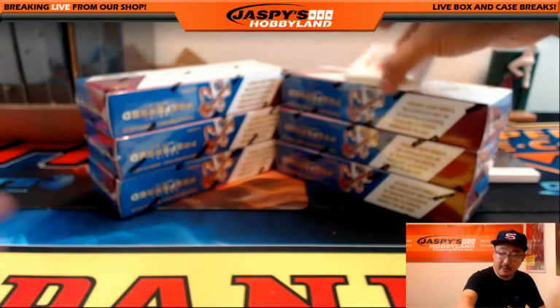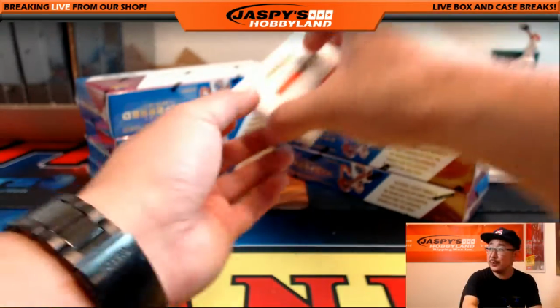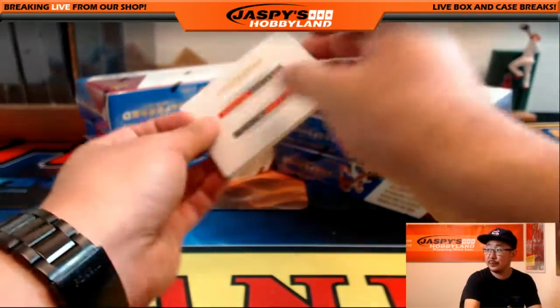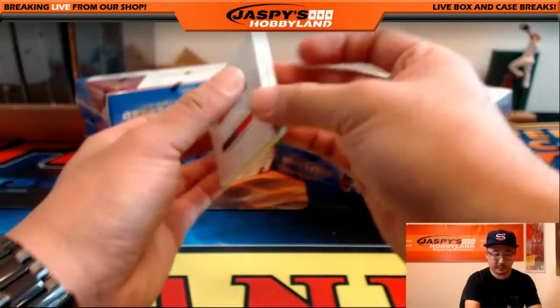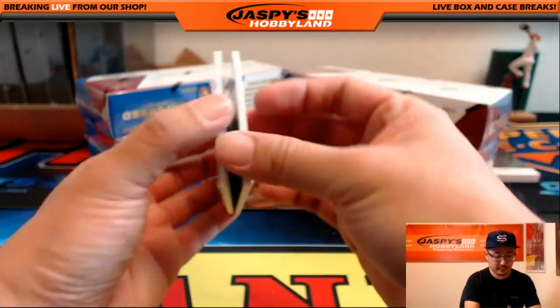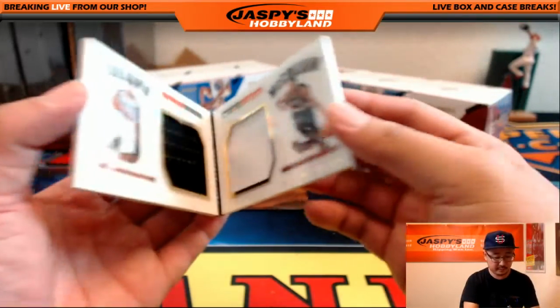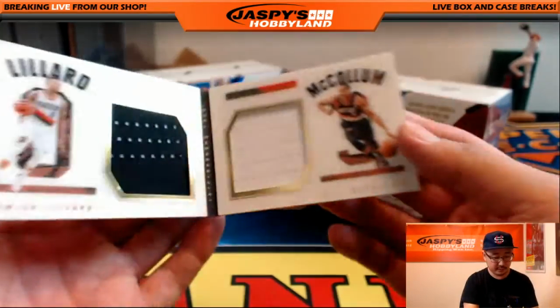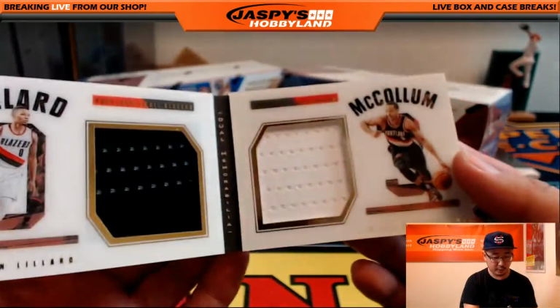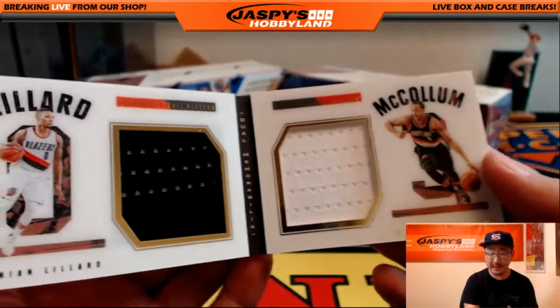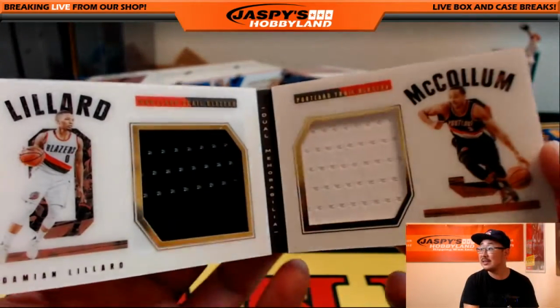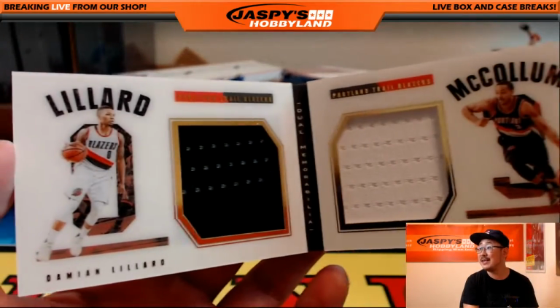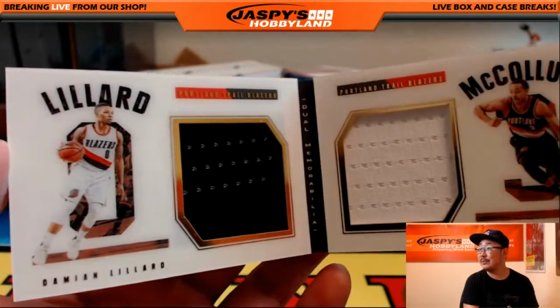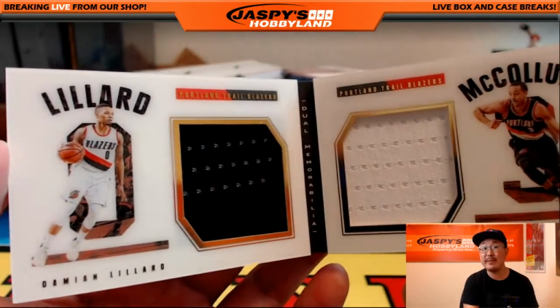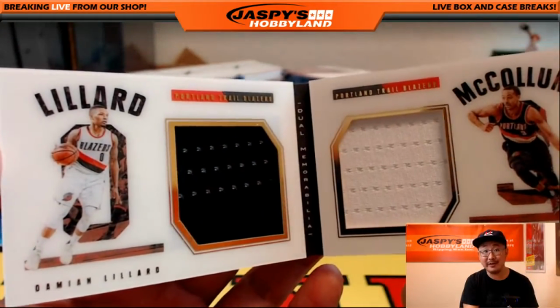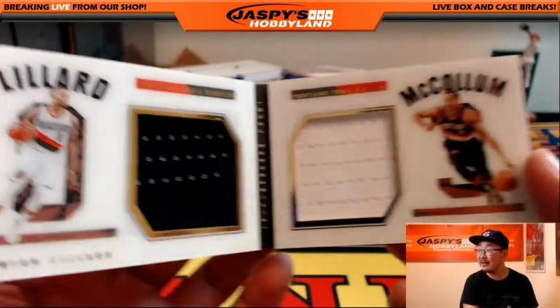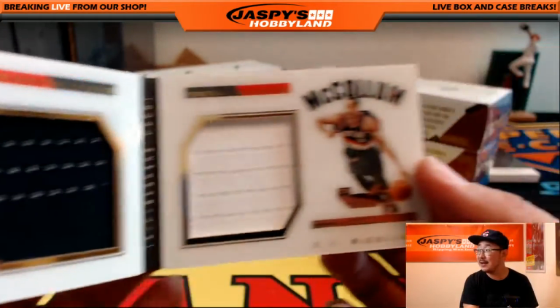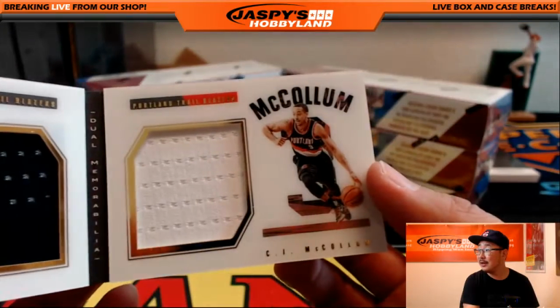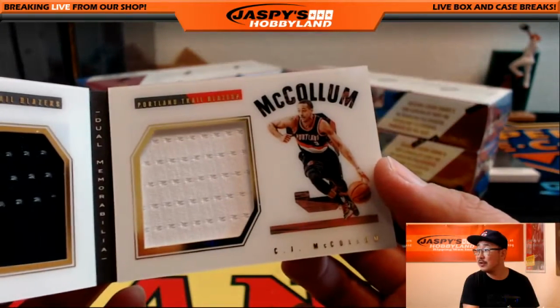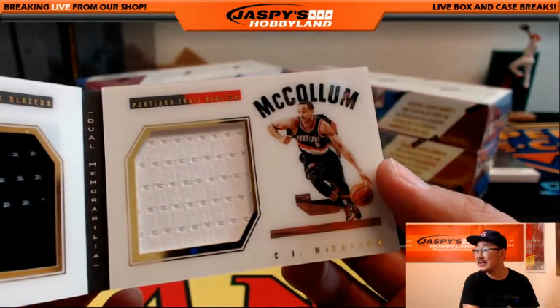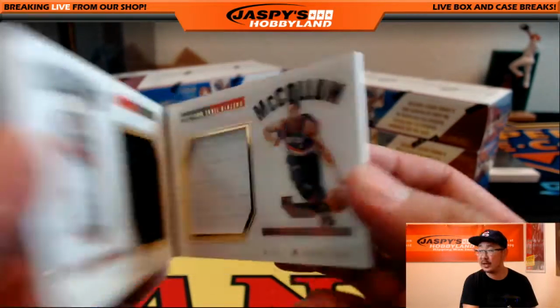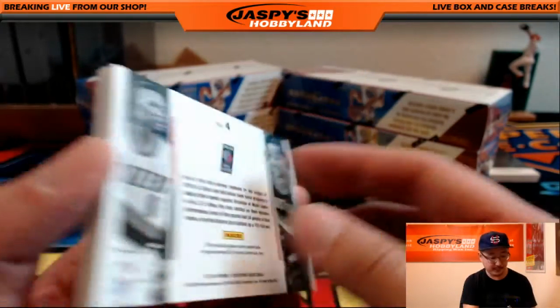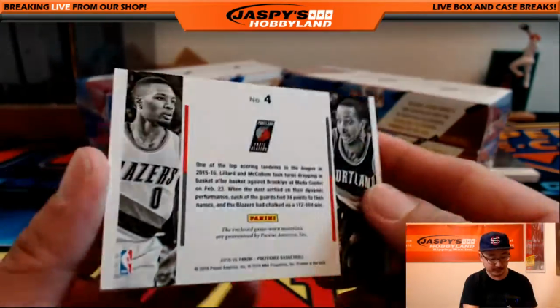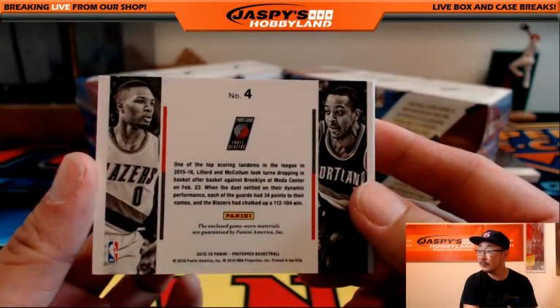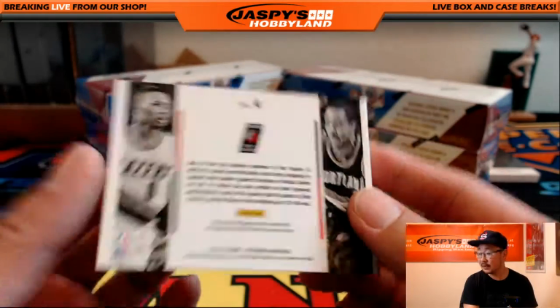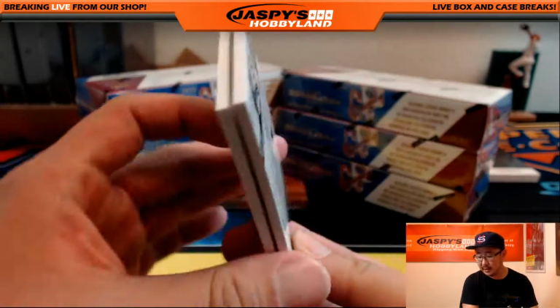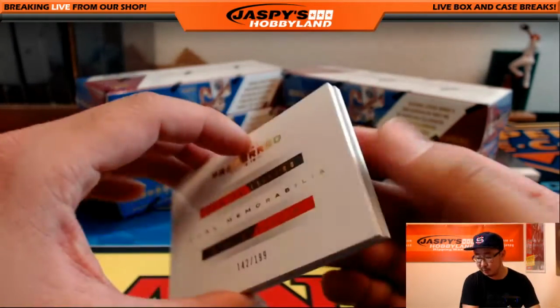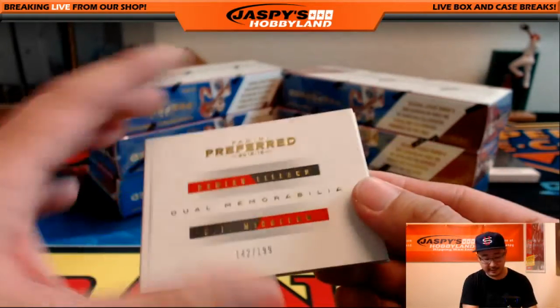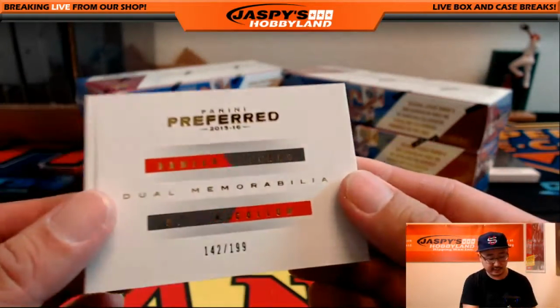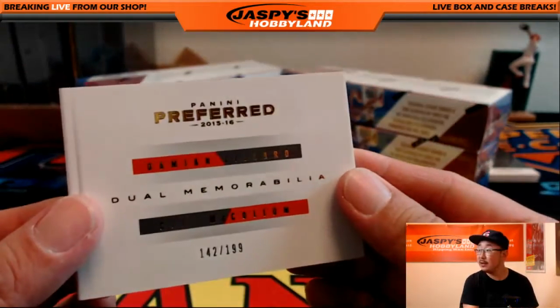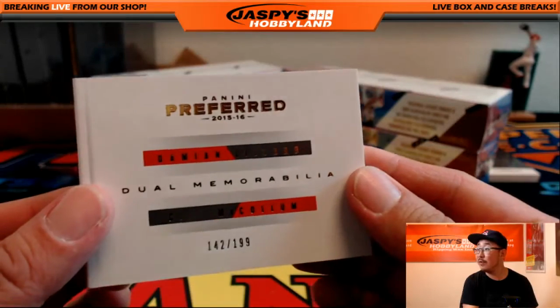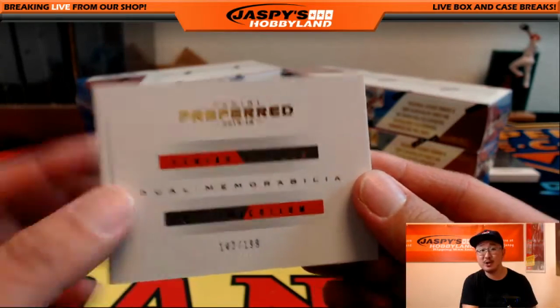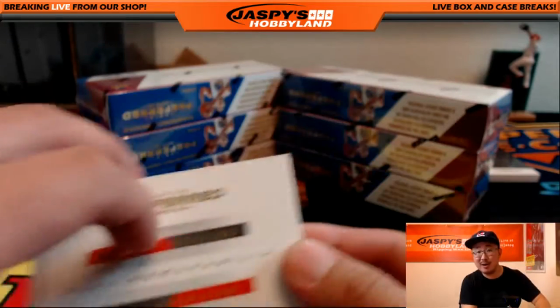The book — dual relic, same team. There's Damian Lillard on the left side, and on the other side CJ McCollum. Nice one for Portland. That goes to Lee. 142 out of 199.